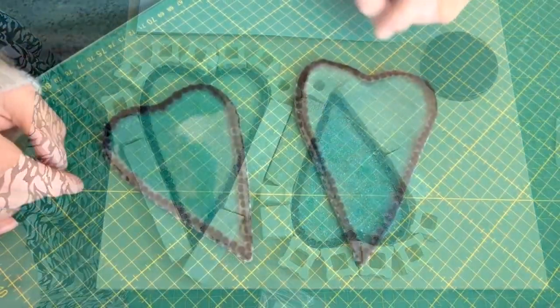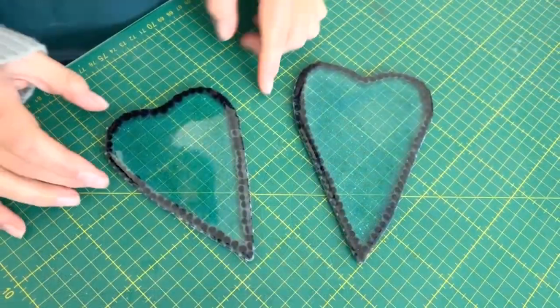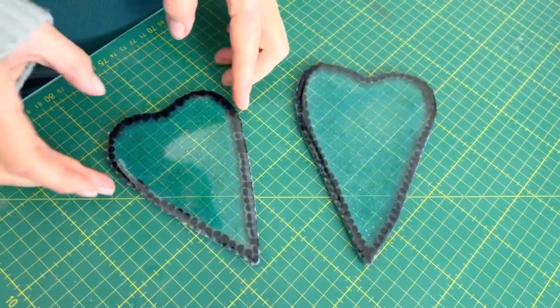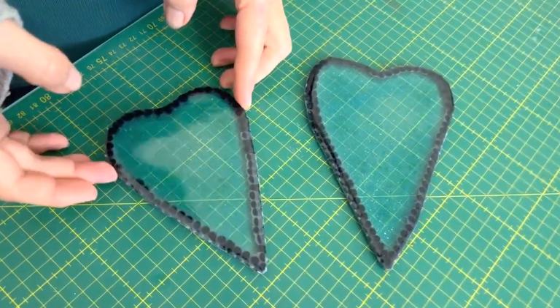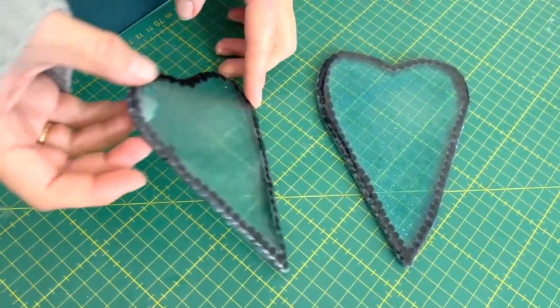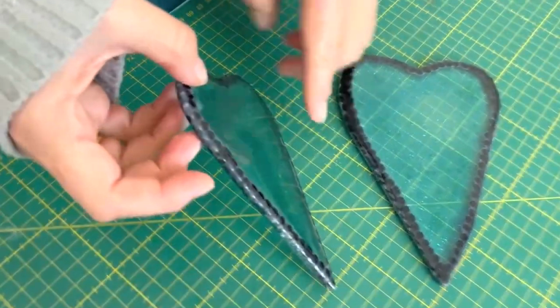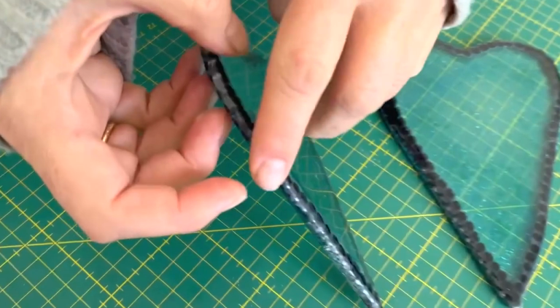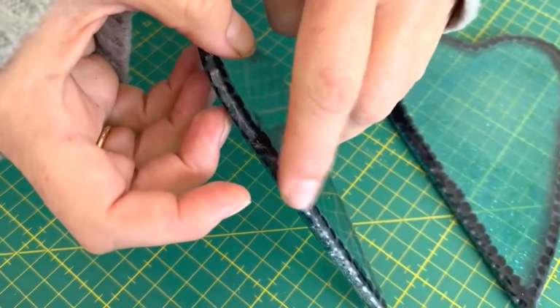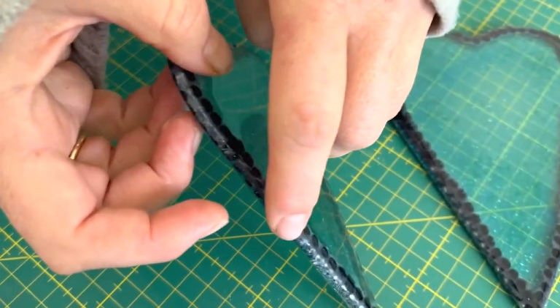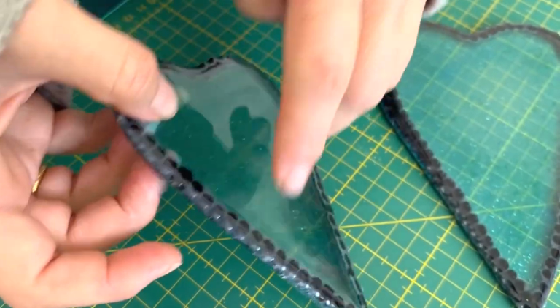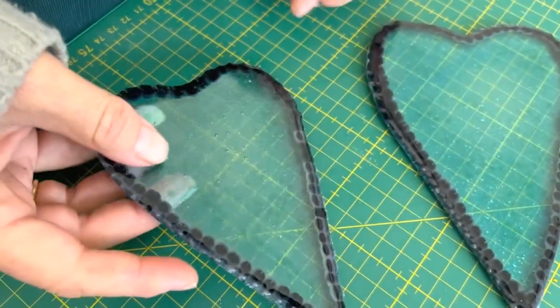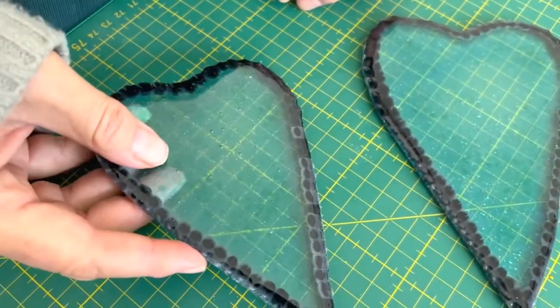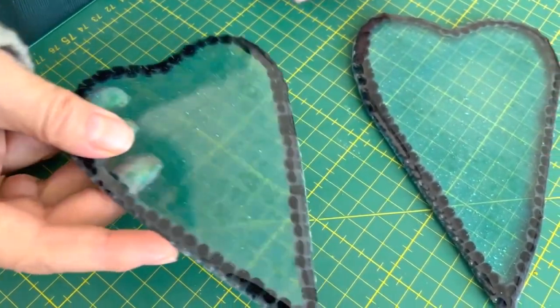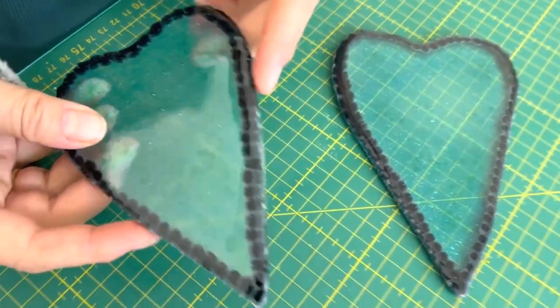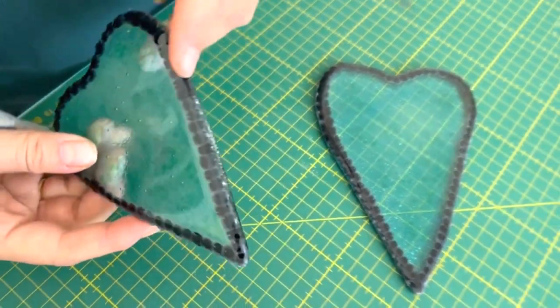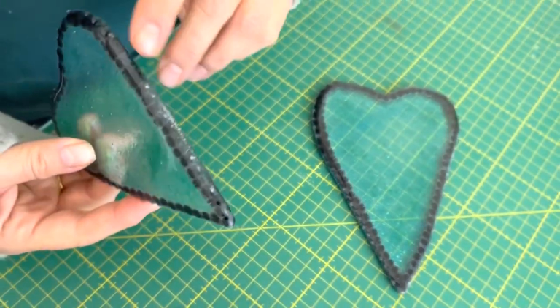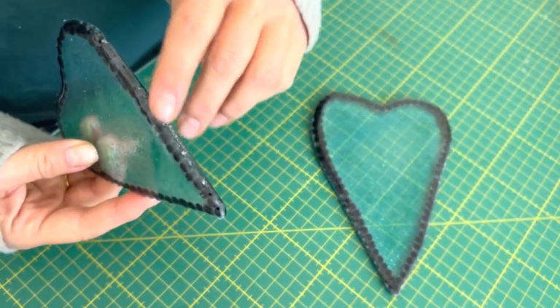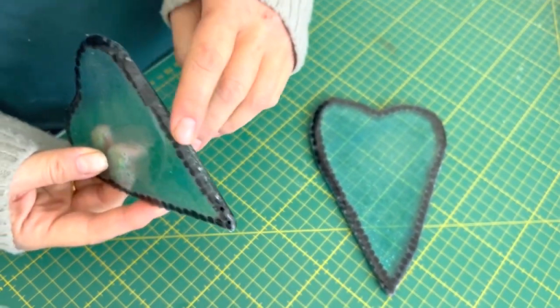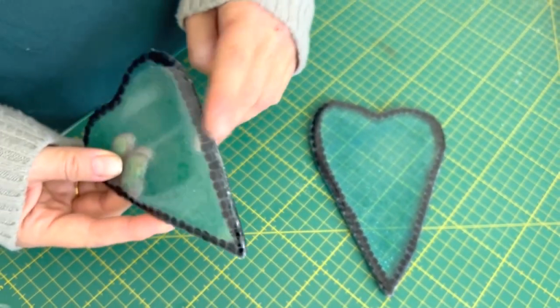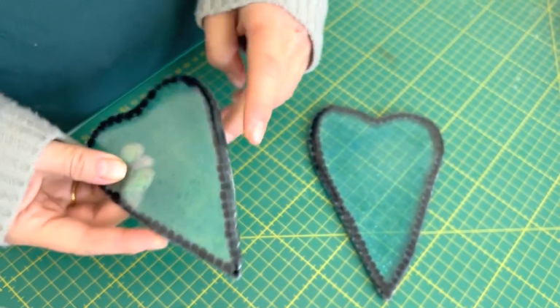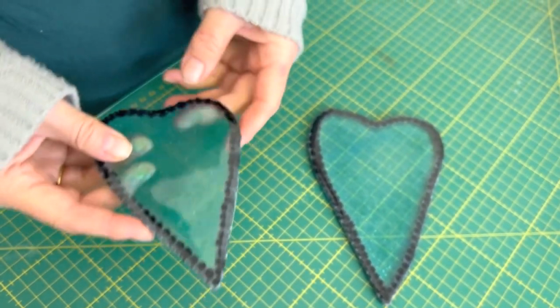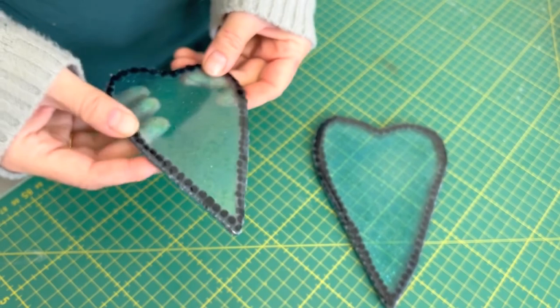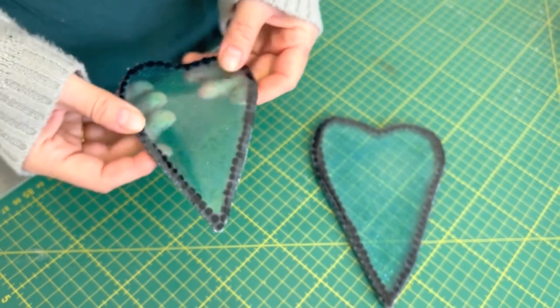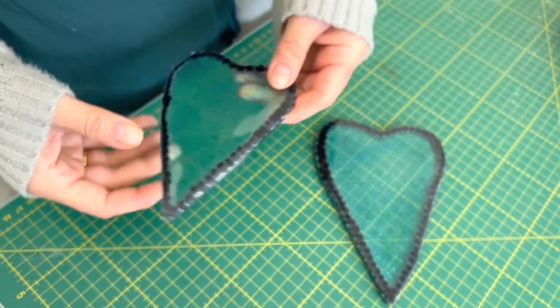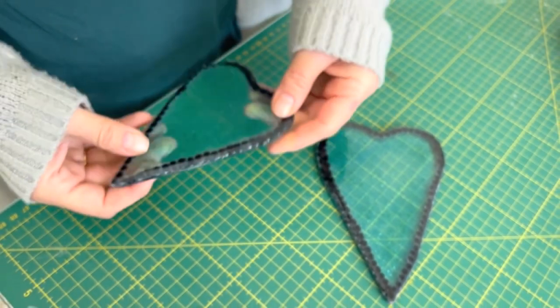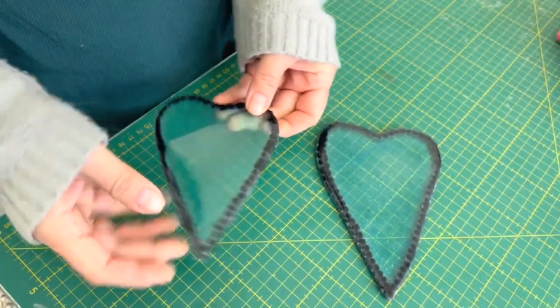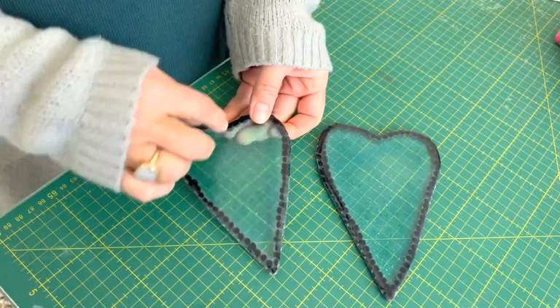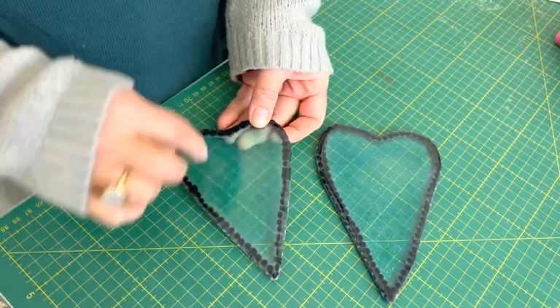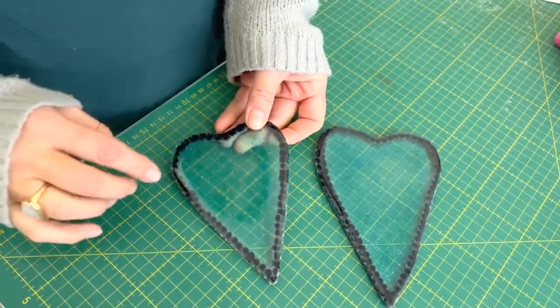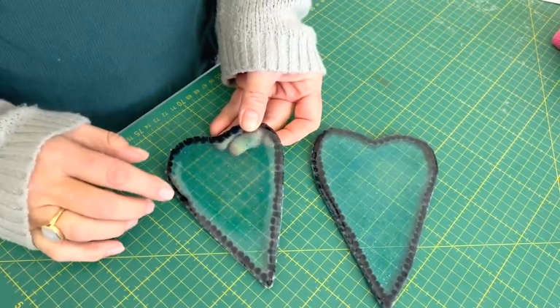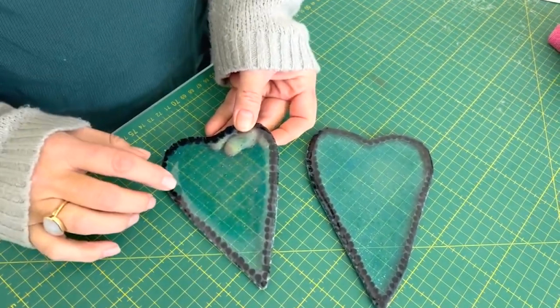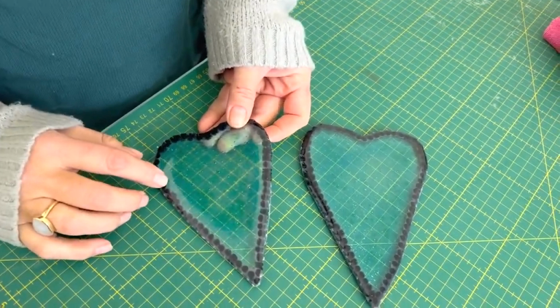So here are these out of the kiln. They're quite spiky along the edges, which is a problem with this technique. I'm now going to go and grind the edges to make them nice and smooth, and then we can add the decoration on top.